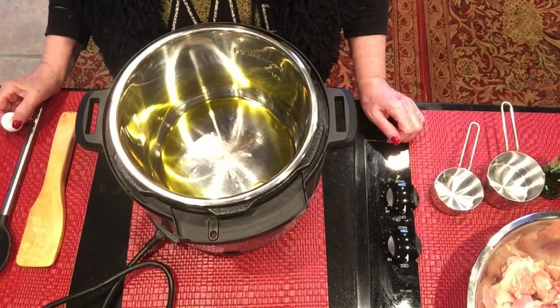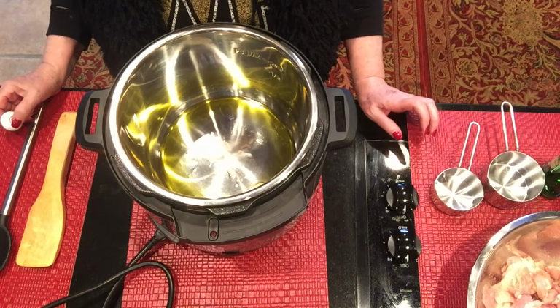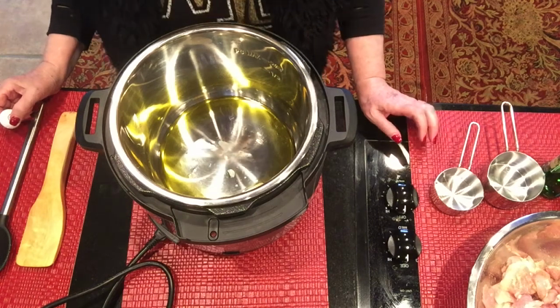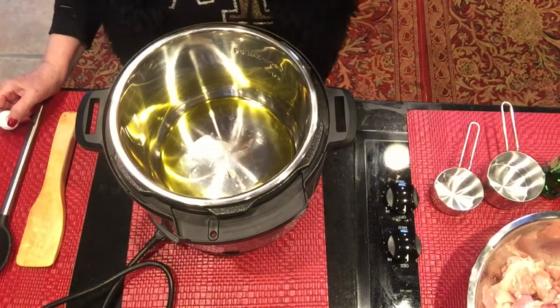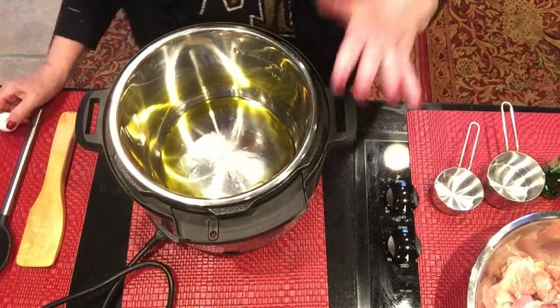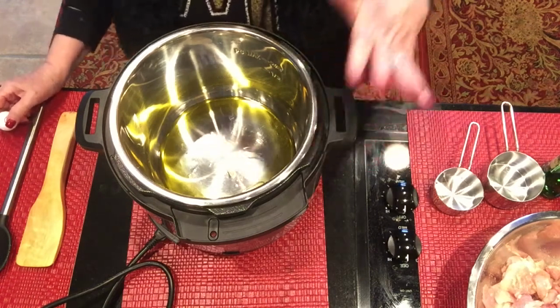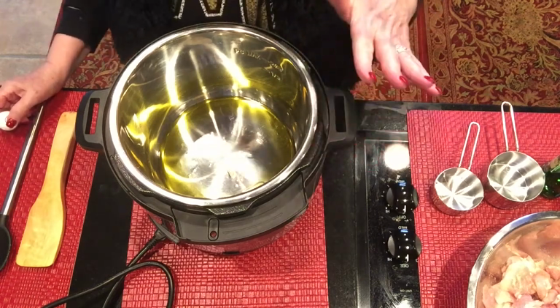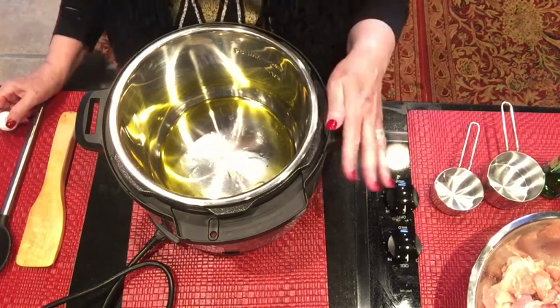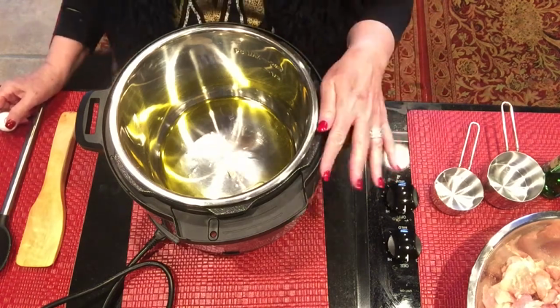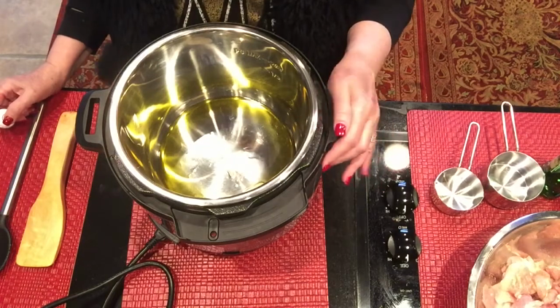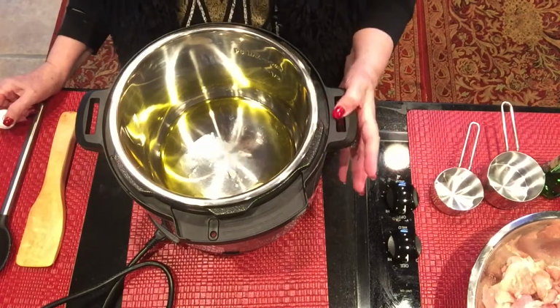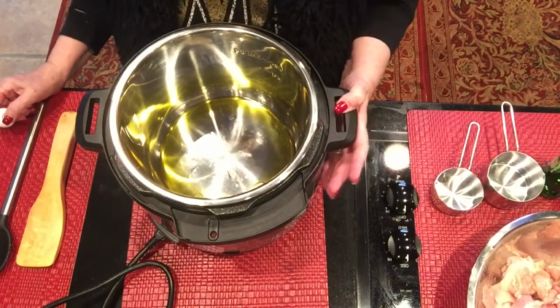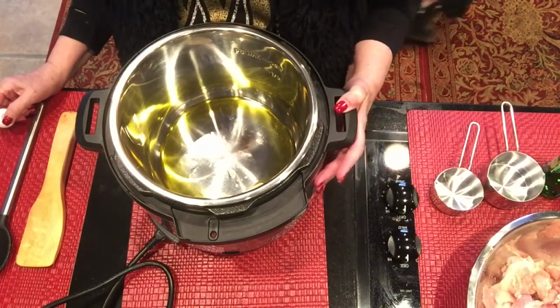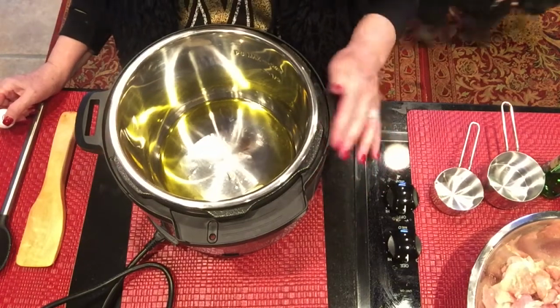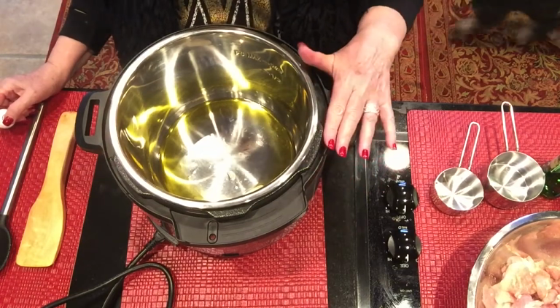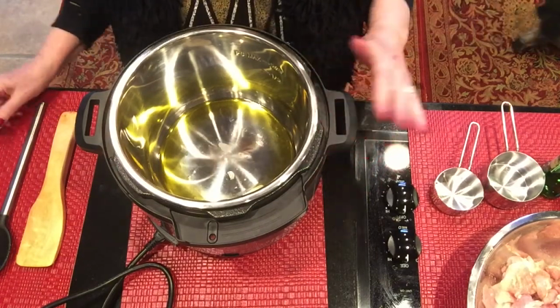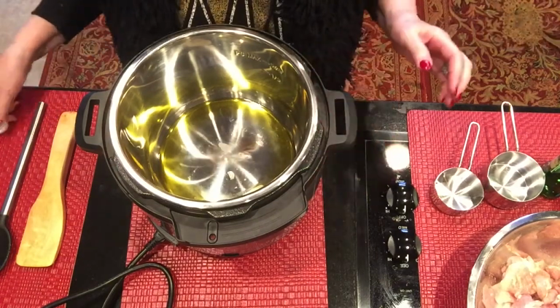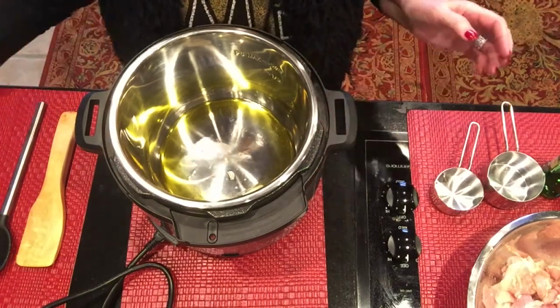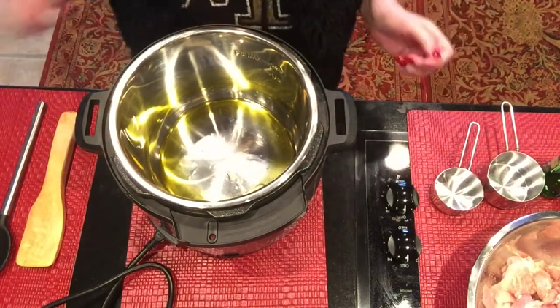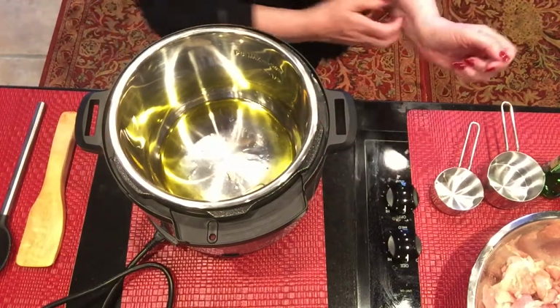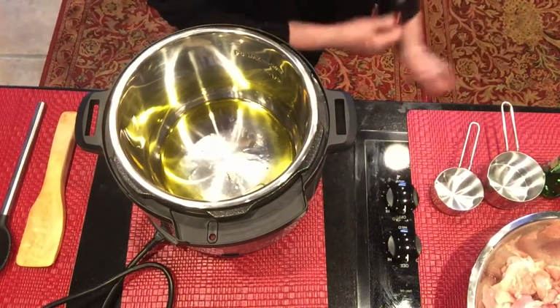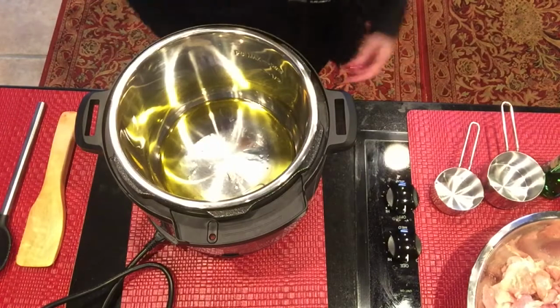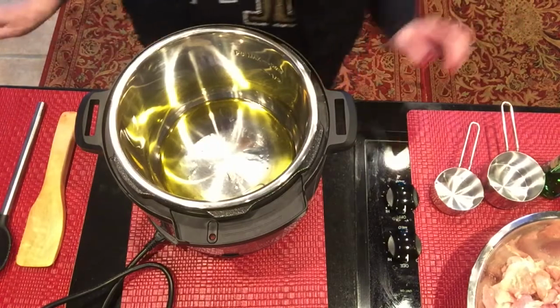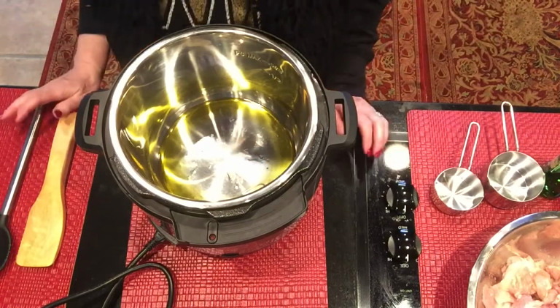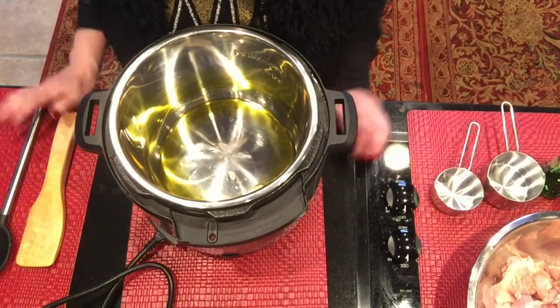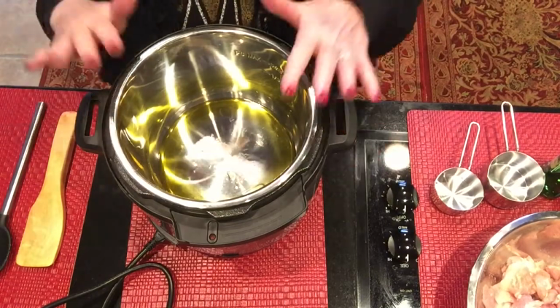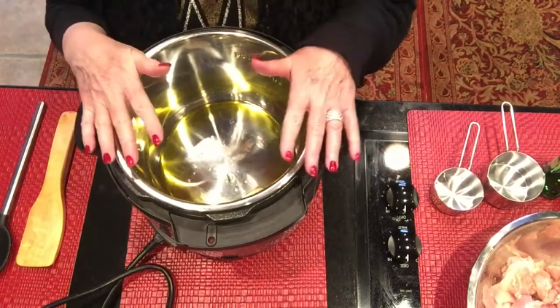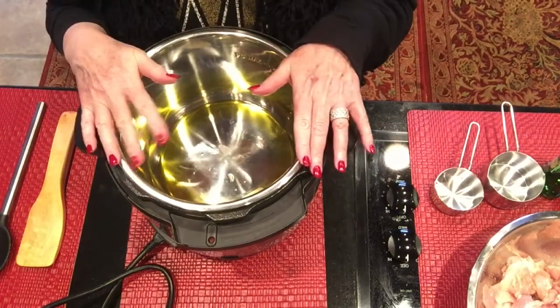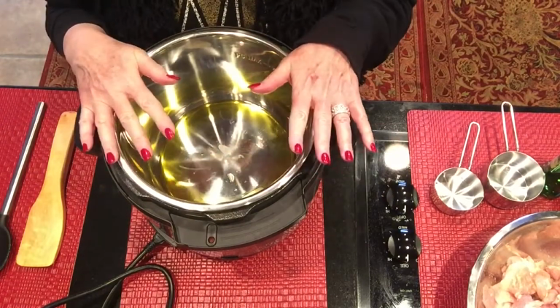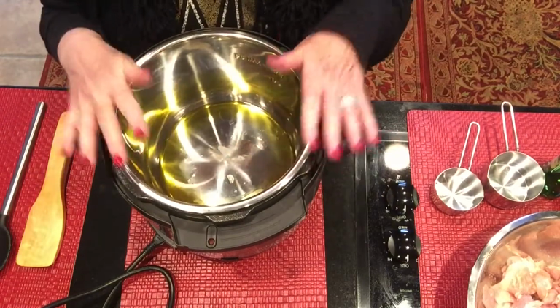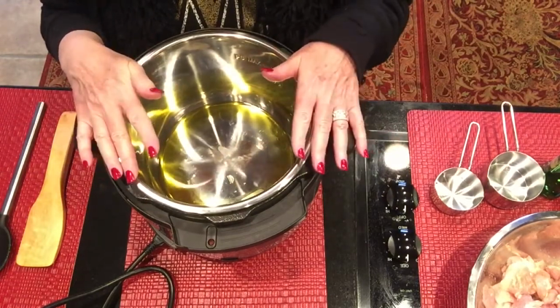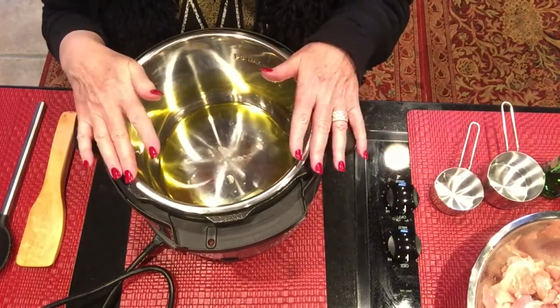Hey guys, I'm going to do an Instant Pot chicken — a South Carolina chicken bog. I've done it on the stove before and I have a video of that, but I'm going to try it in the Instant Pot. This is the first time we're doing it.